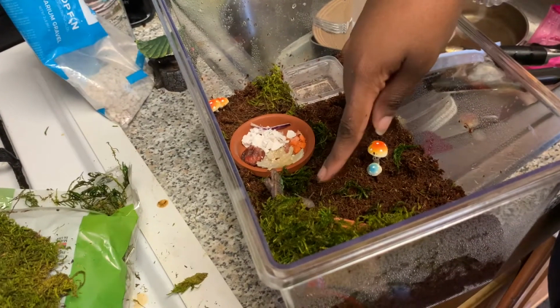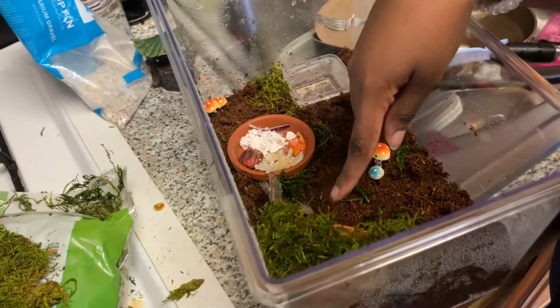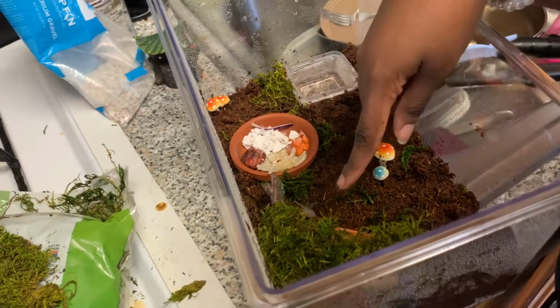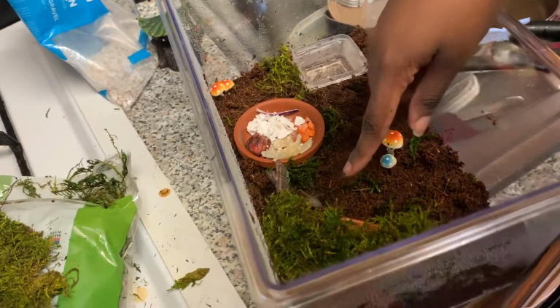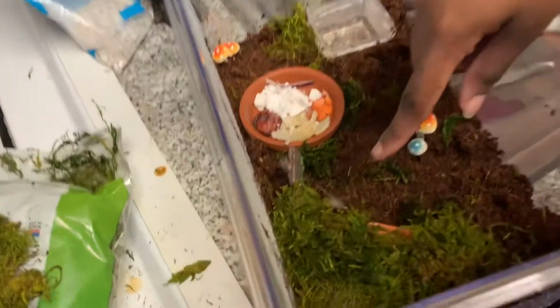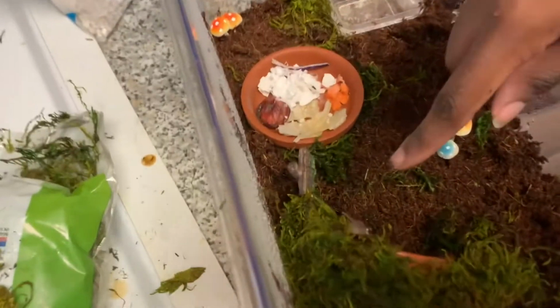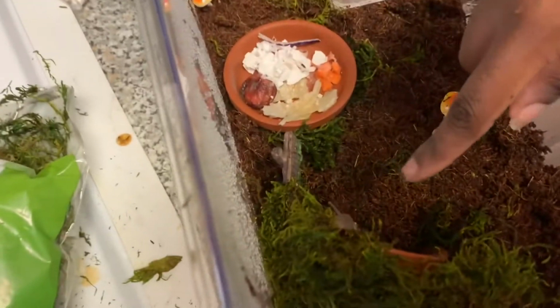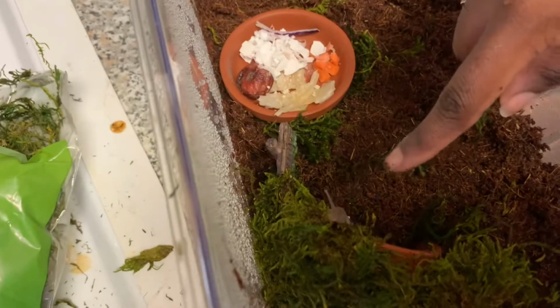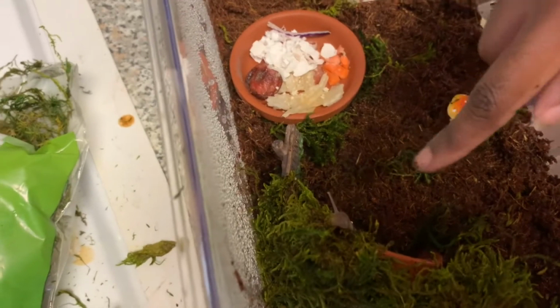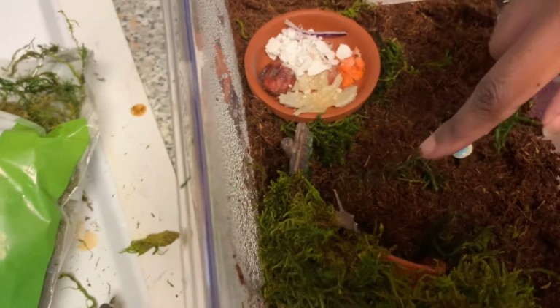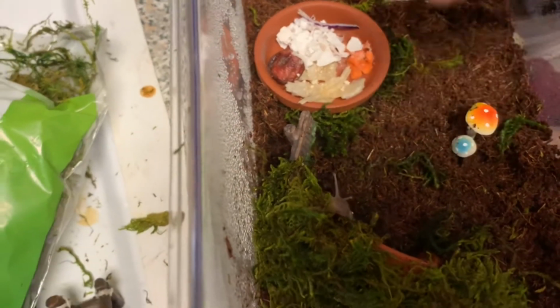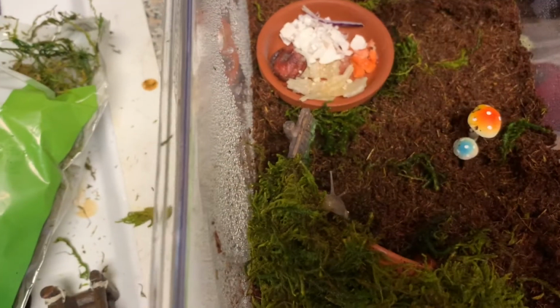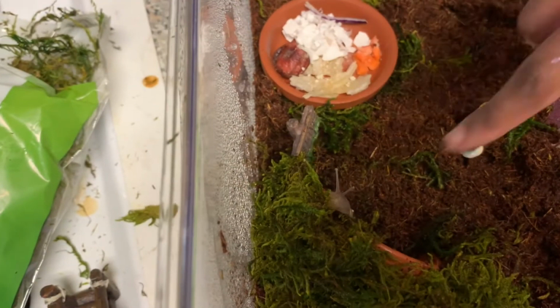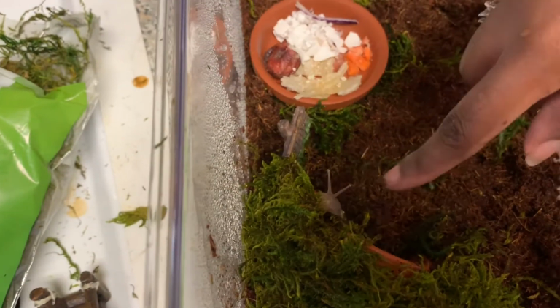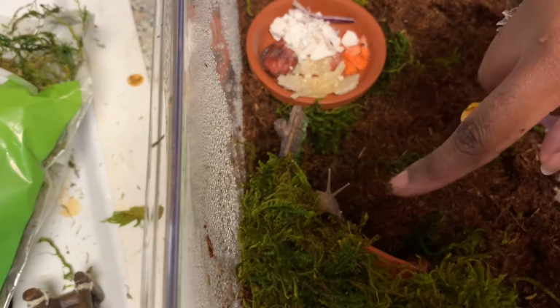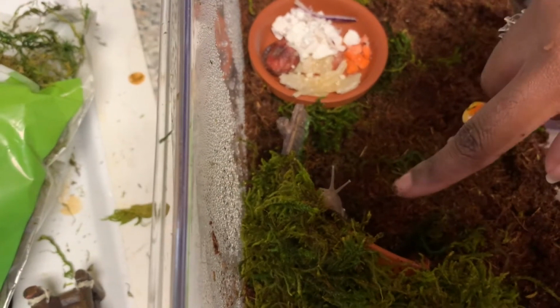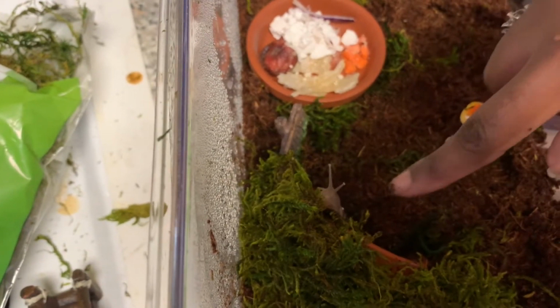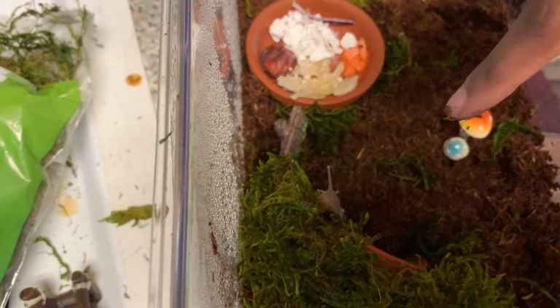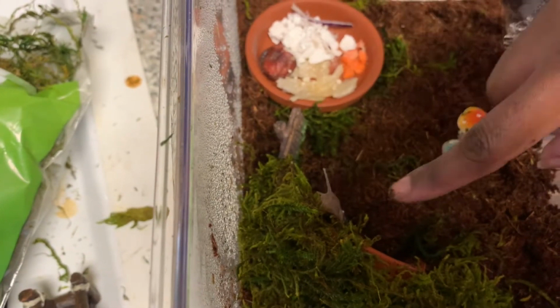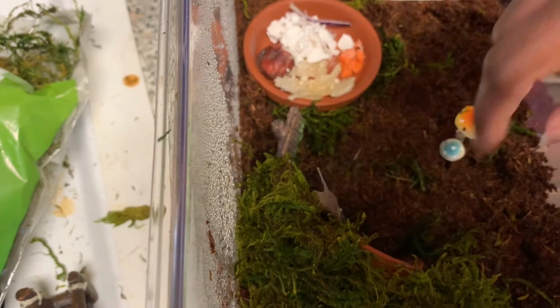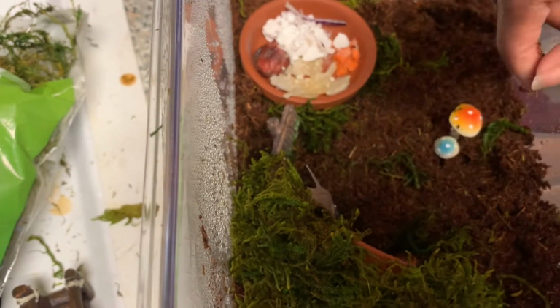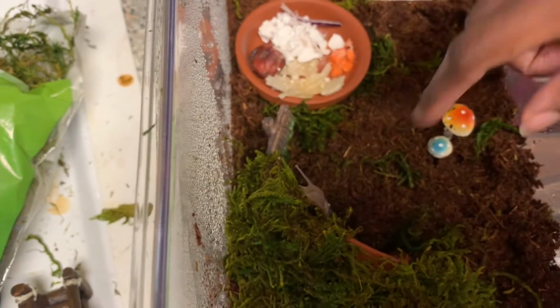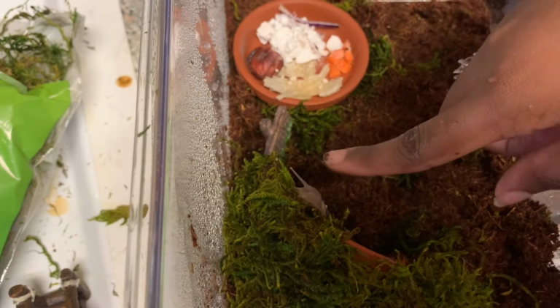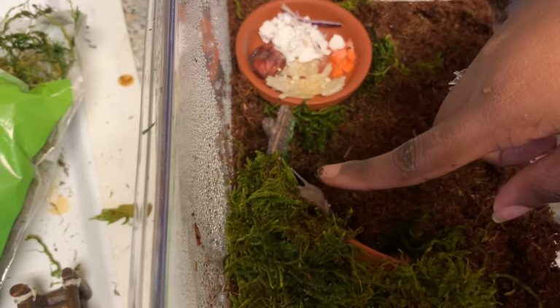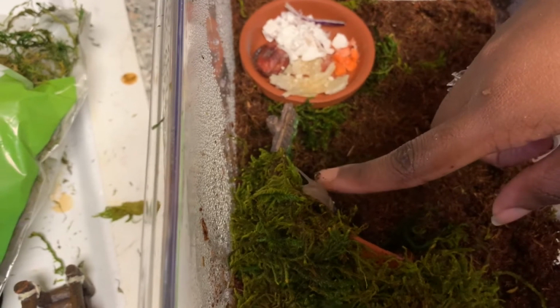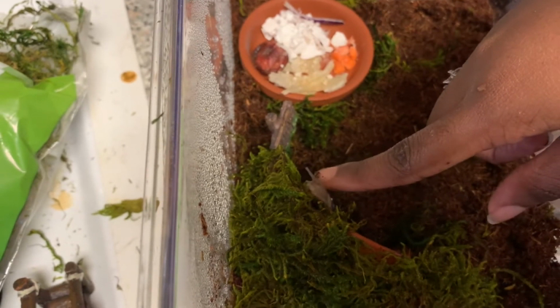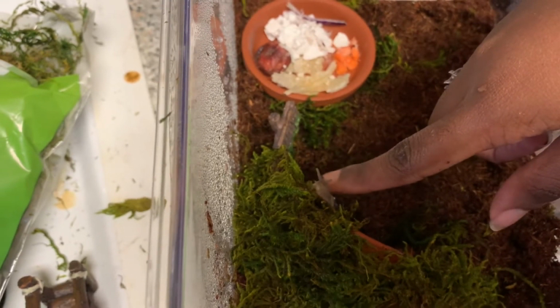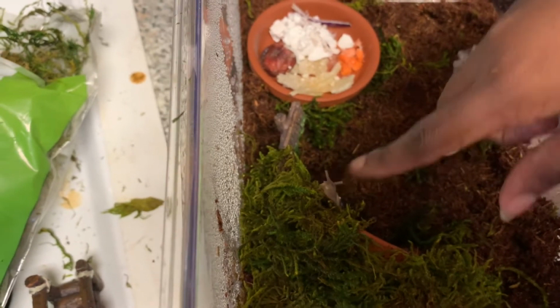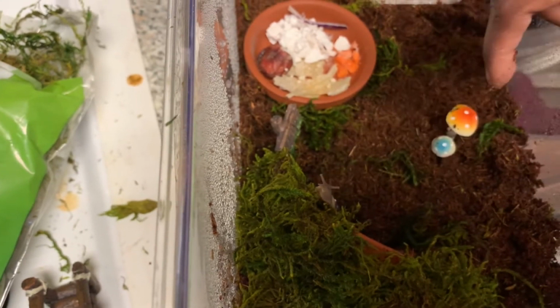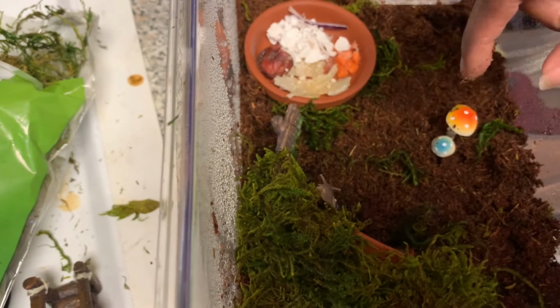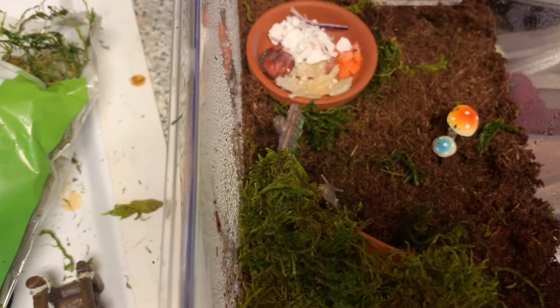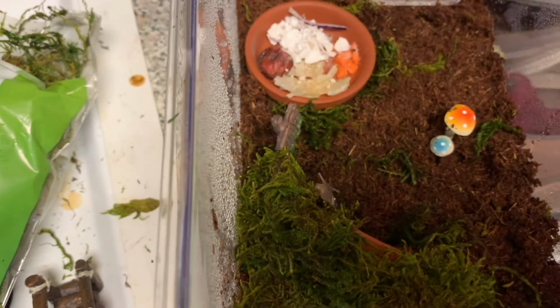Oh, look — one is already munching! I think that's the cherry right there, he's munching away. Sorry, he's munching!